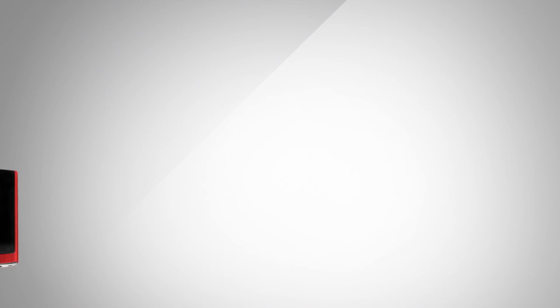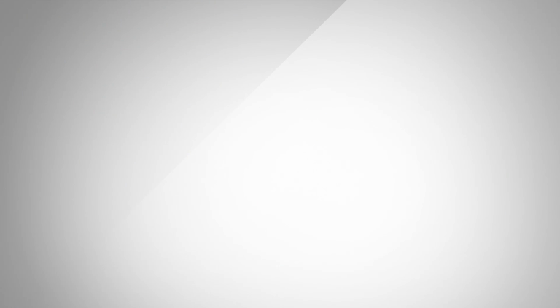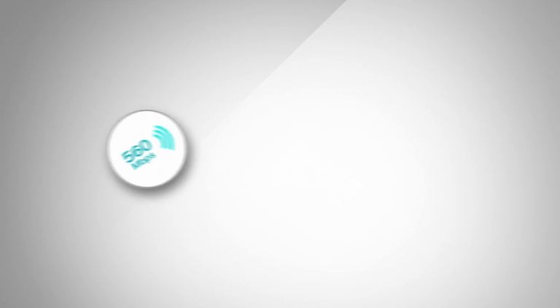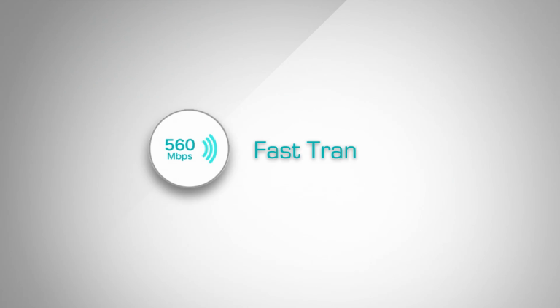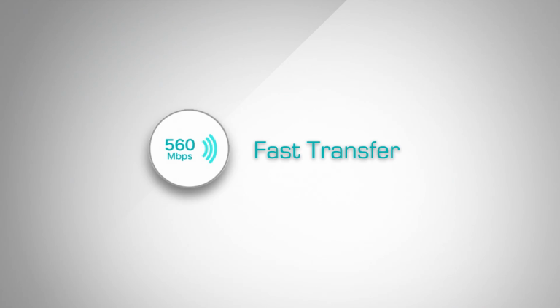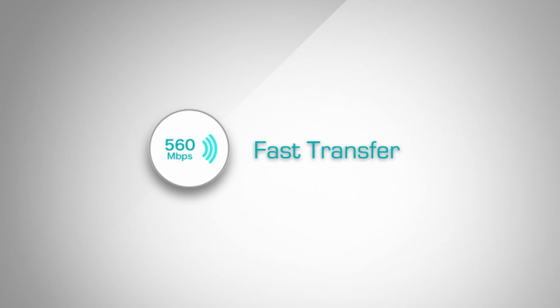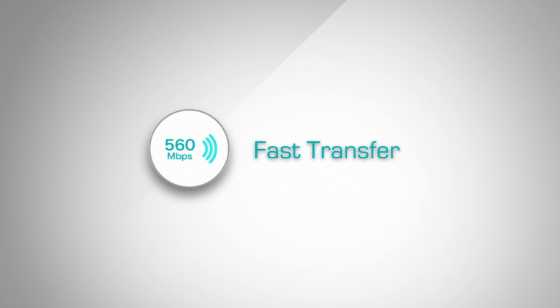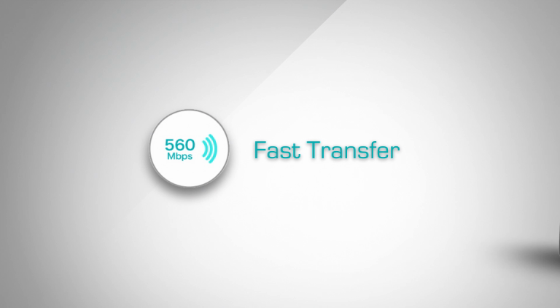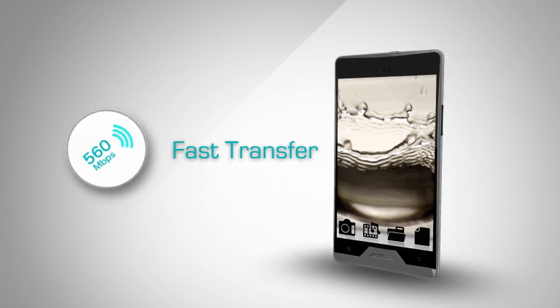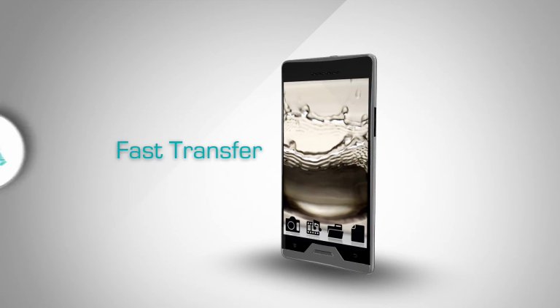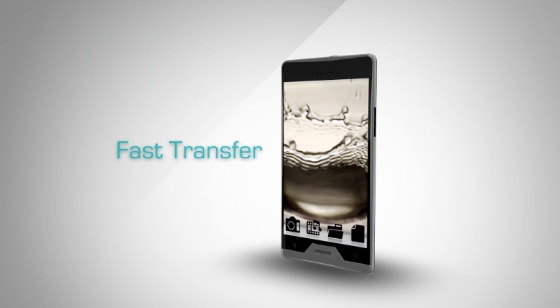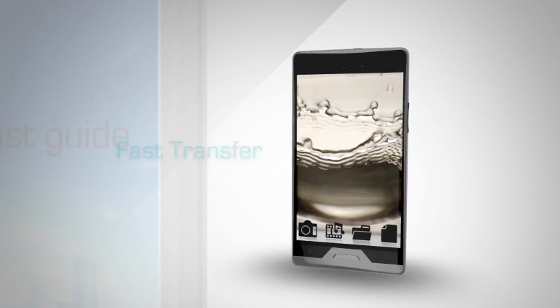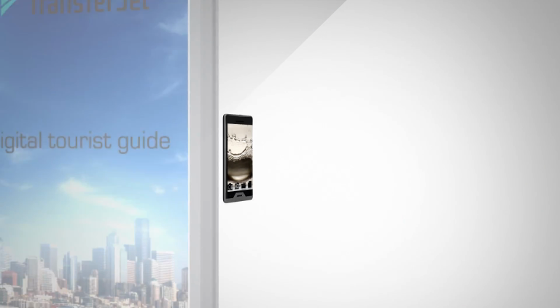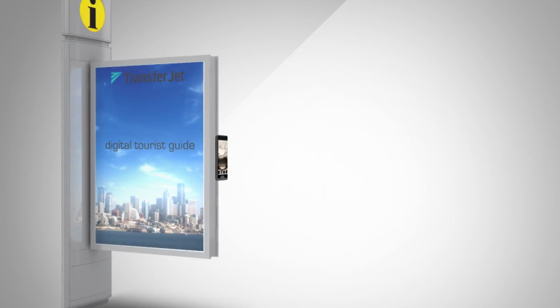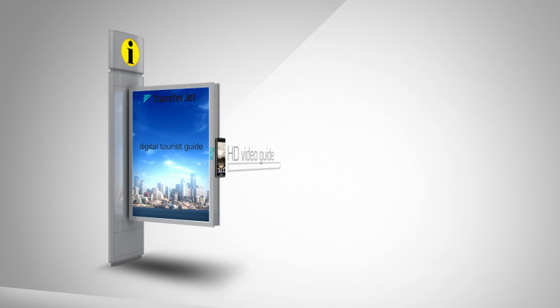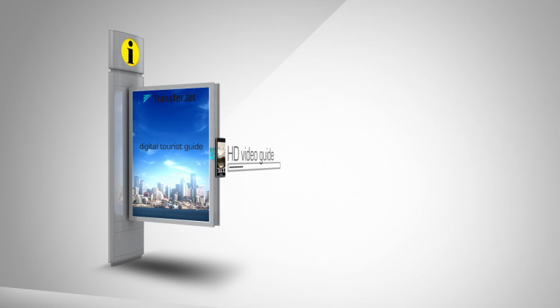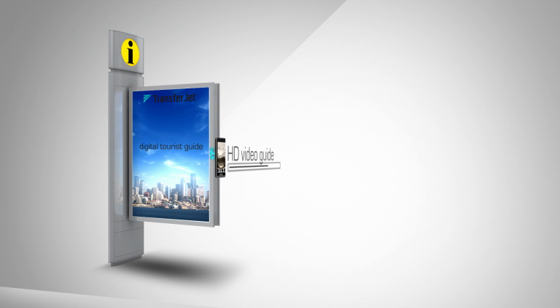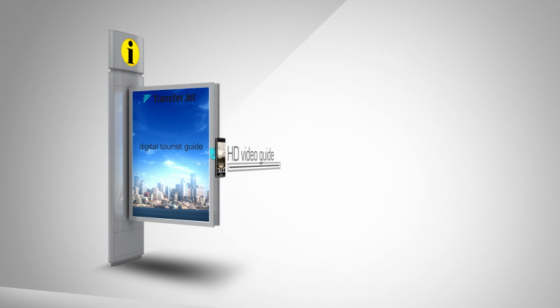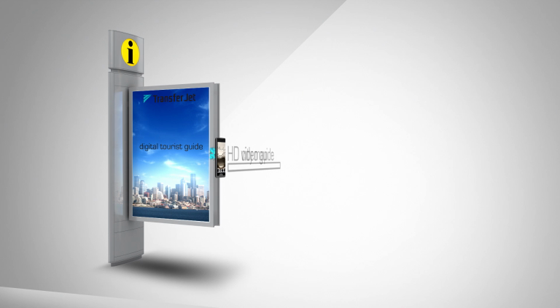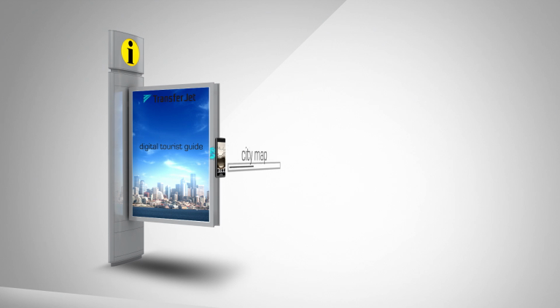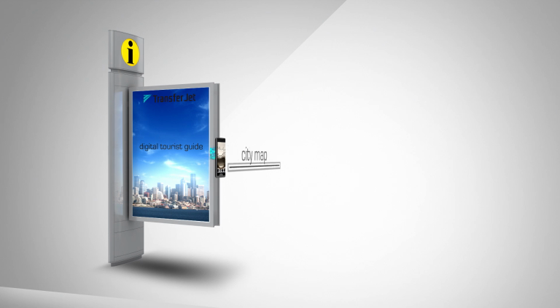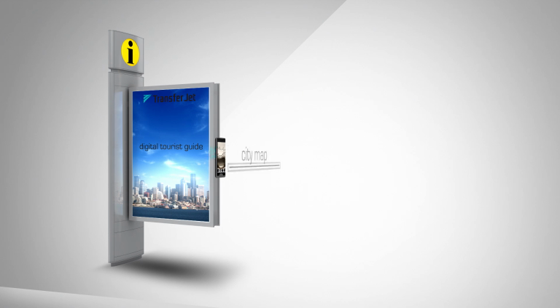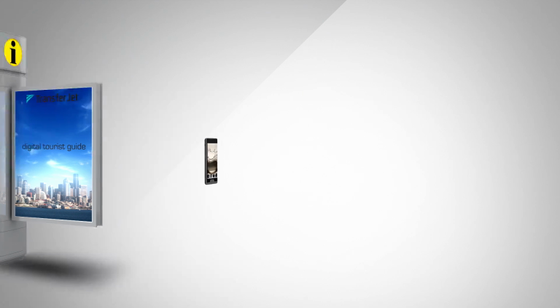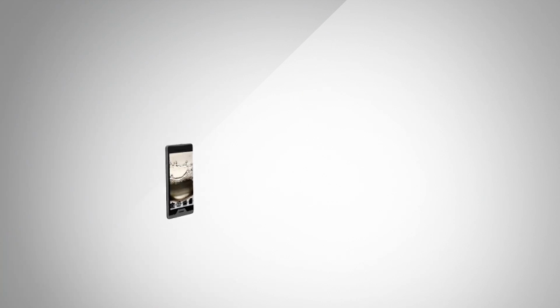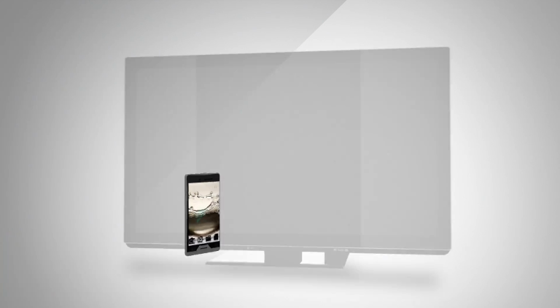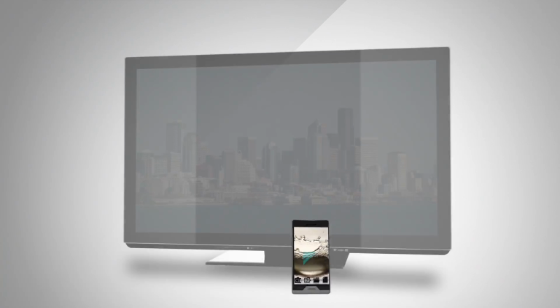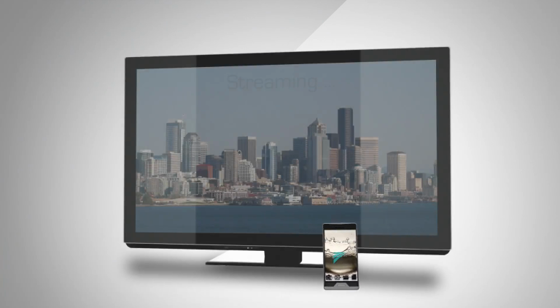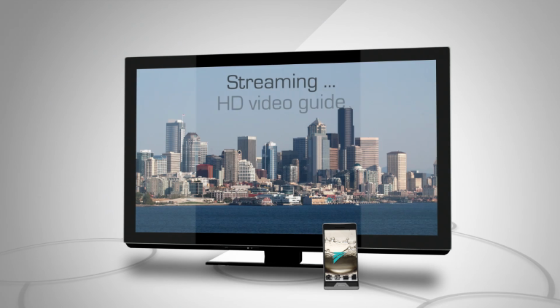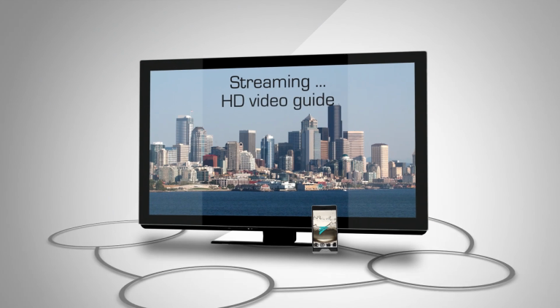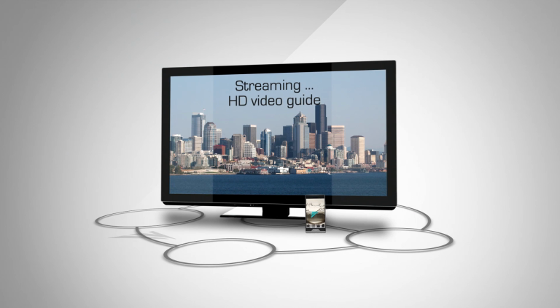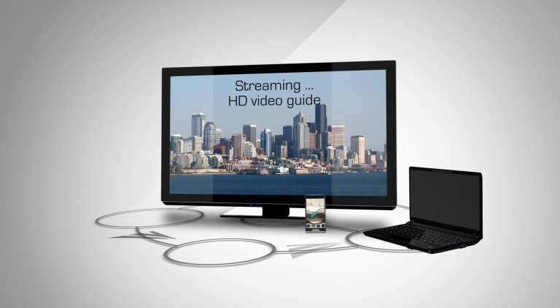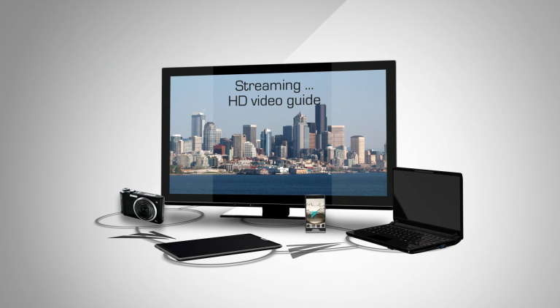With a transmission rate of up to 560 megabit per second, TransferJet enables a variety of uses — from the simple and fast download of high-quality media content to the realization of a private cloud within the digital community.